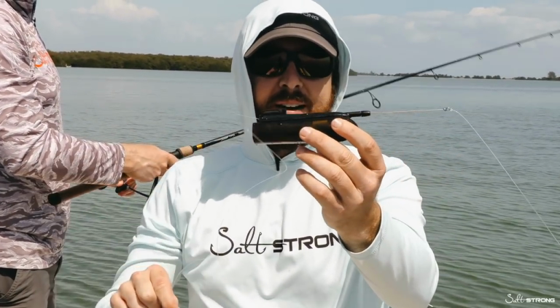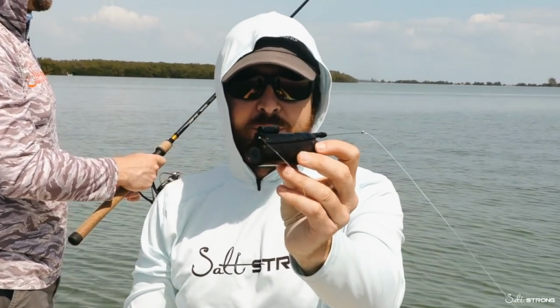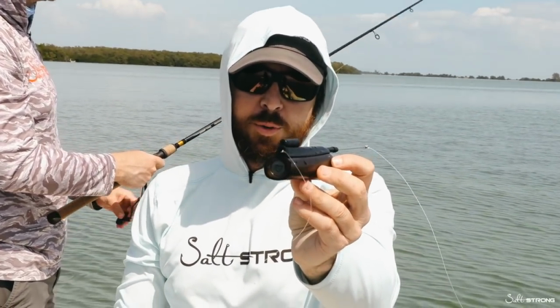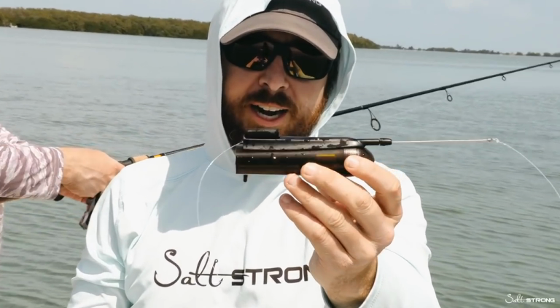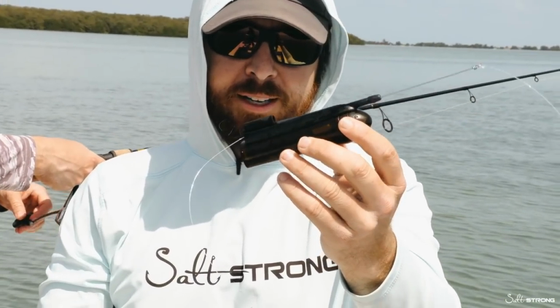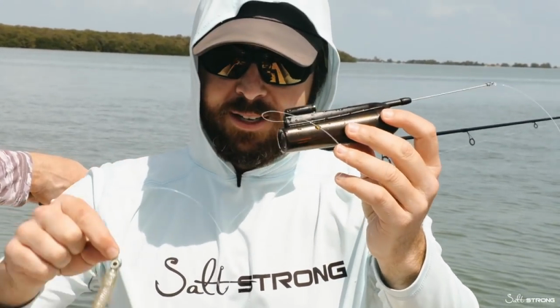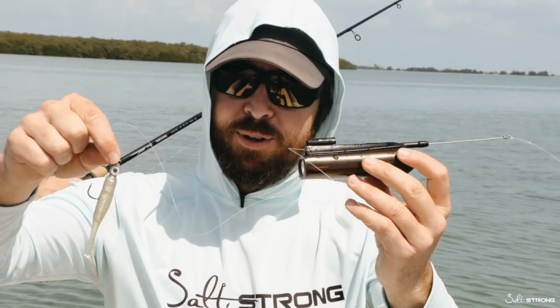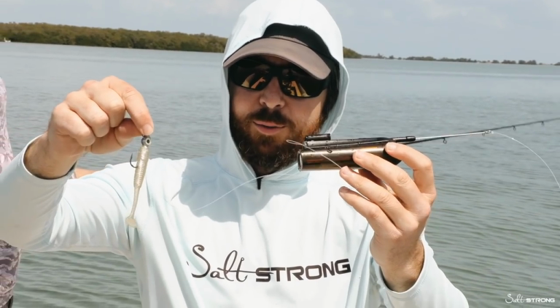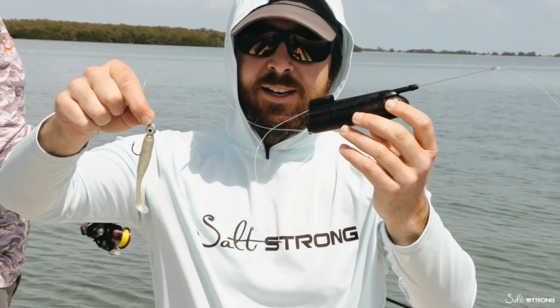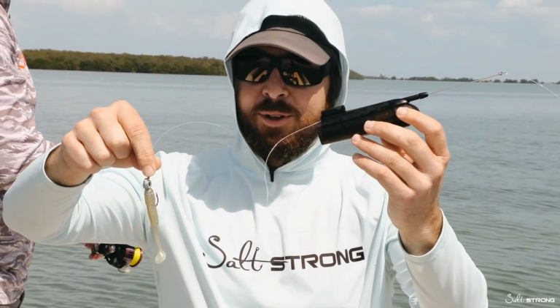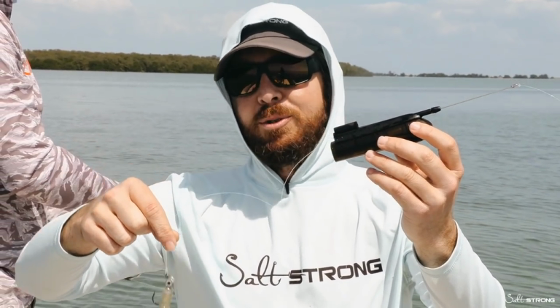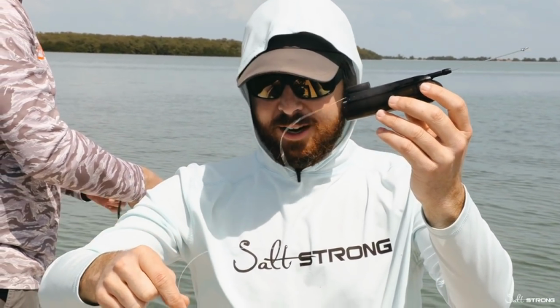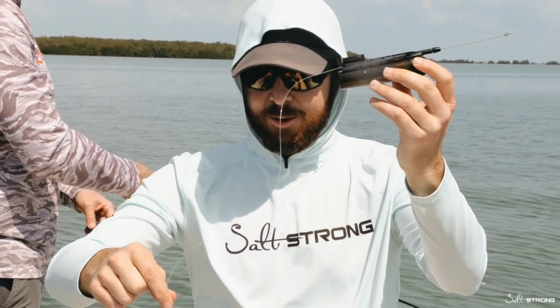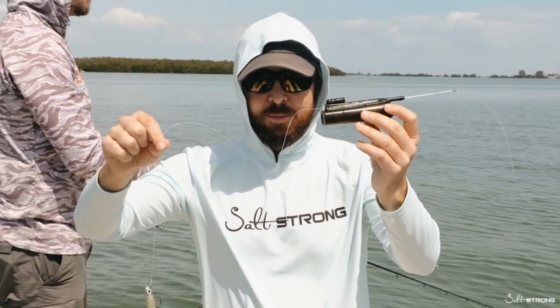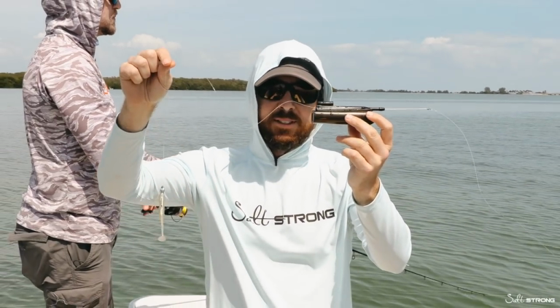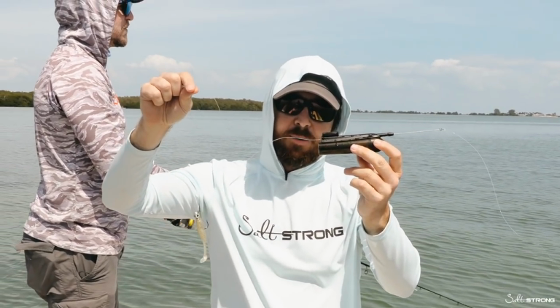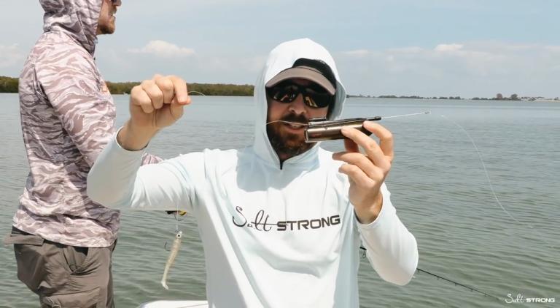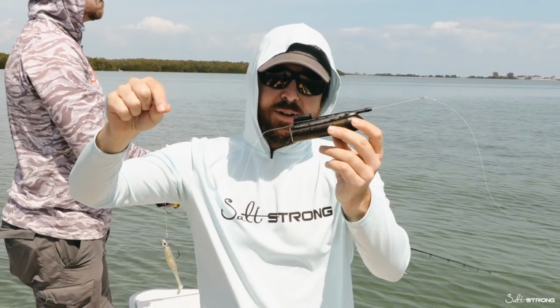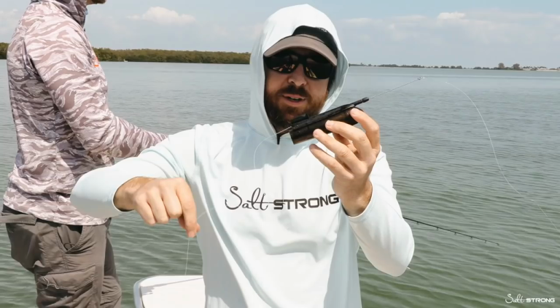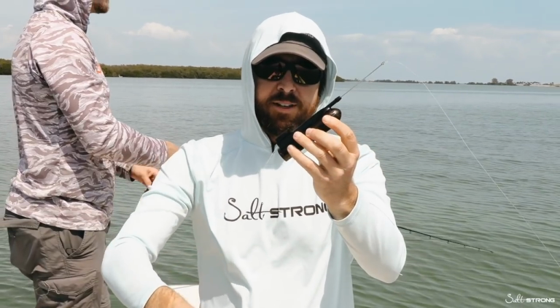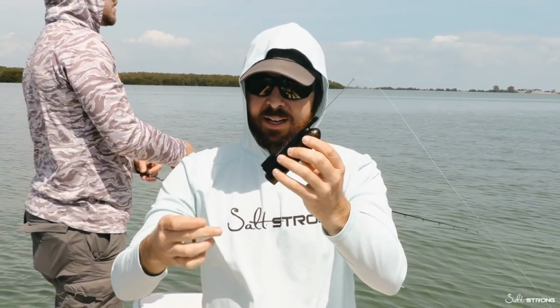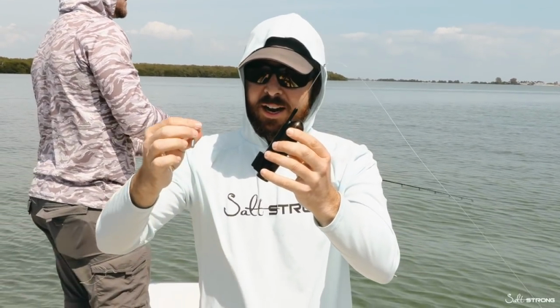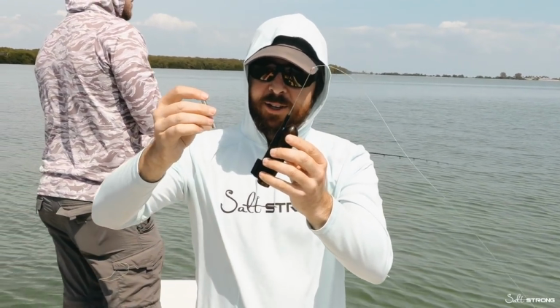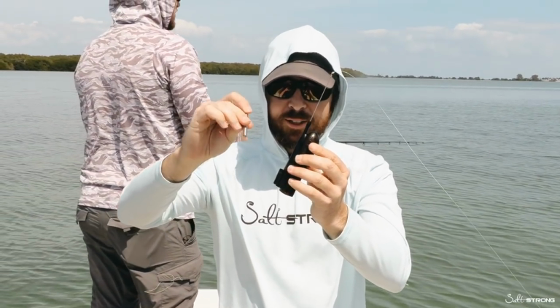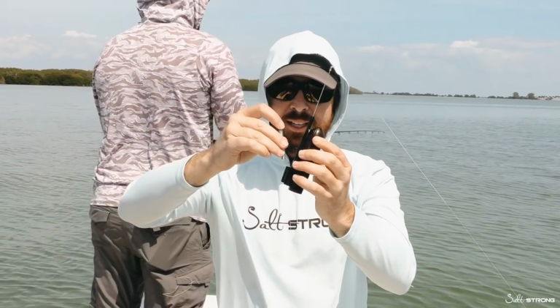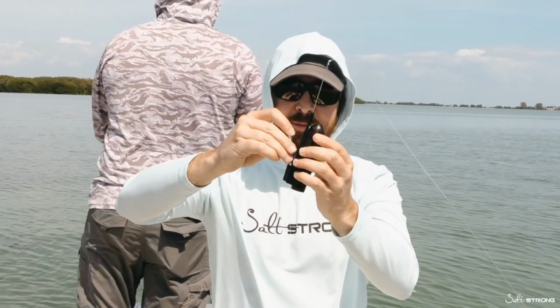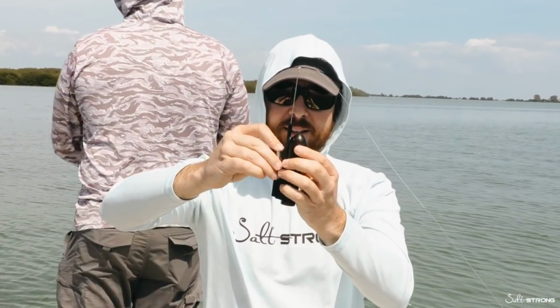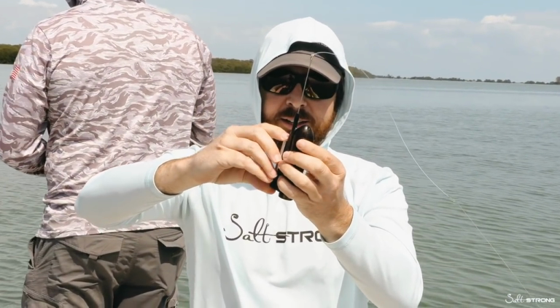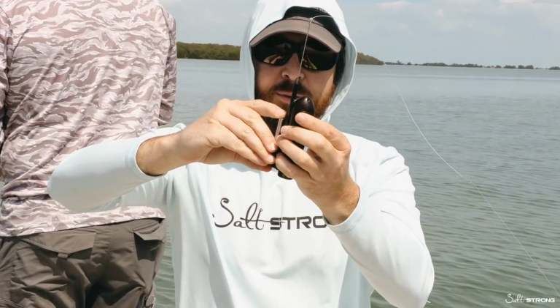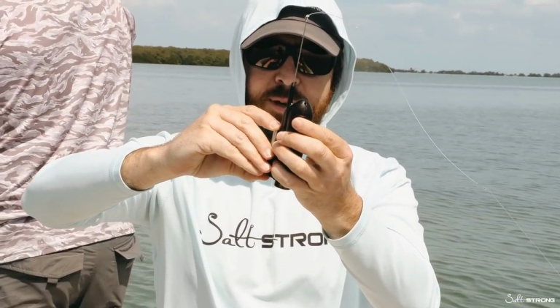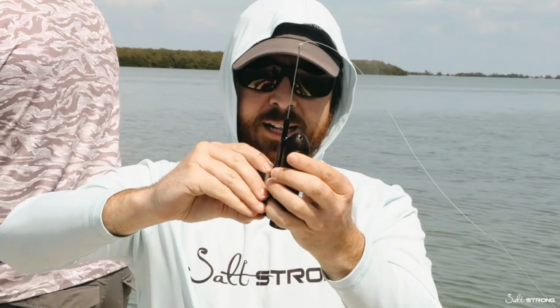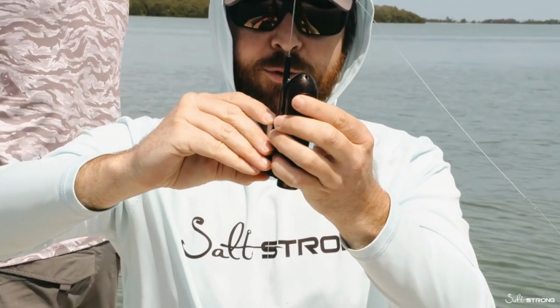I have this Water Wolf camera and I've been fiddling with it. We know there's some trout around here, but the problem is that the camera hasn't been going down deep enough. So I have the biggest weight that it came with.